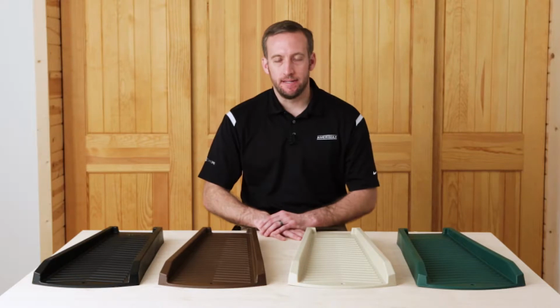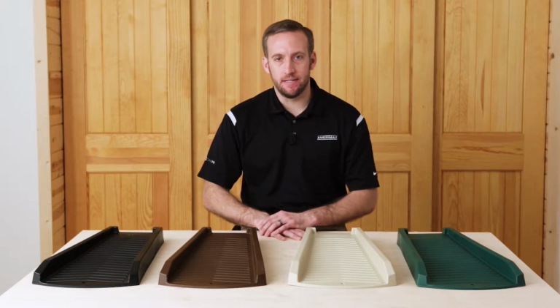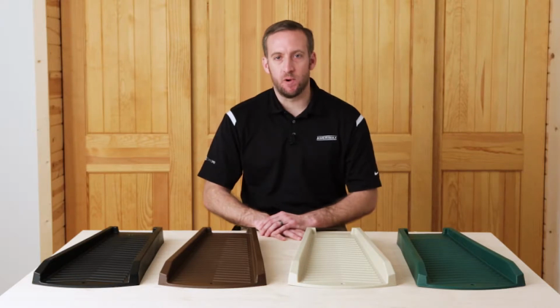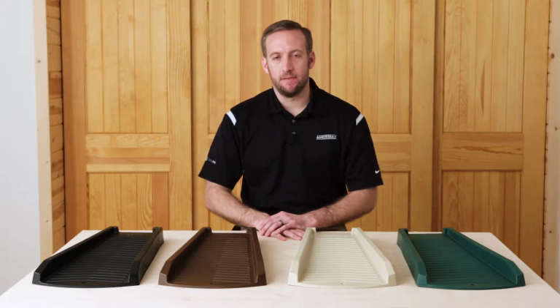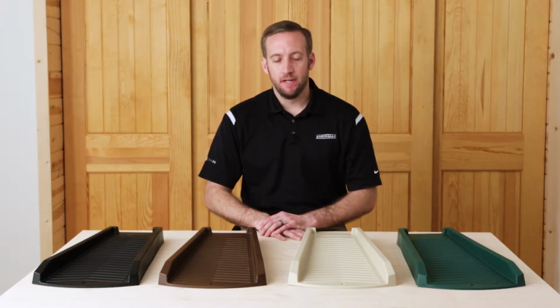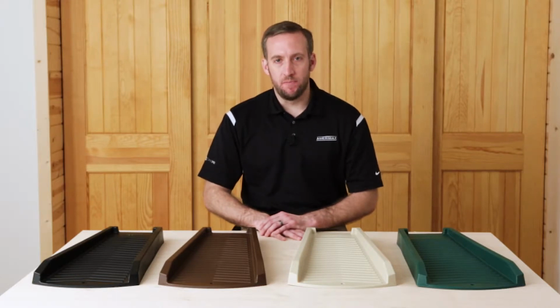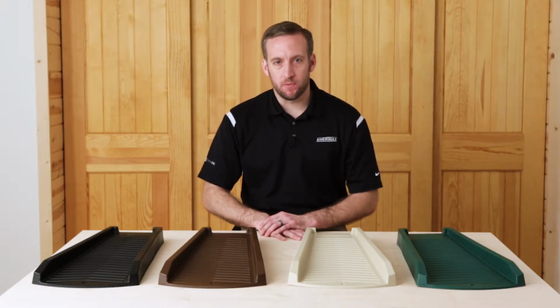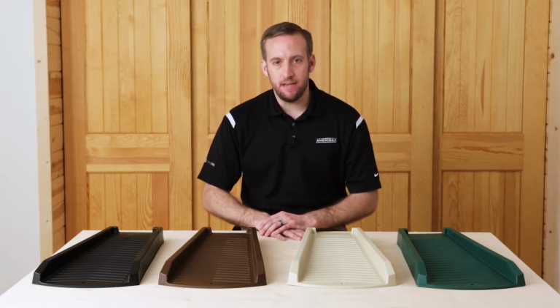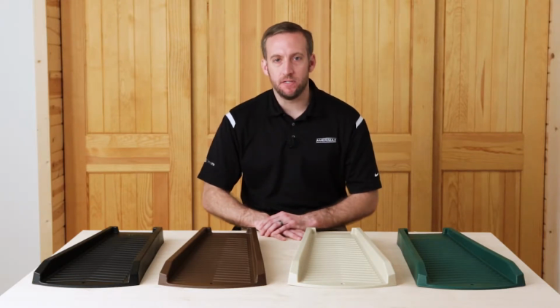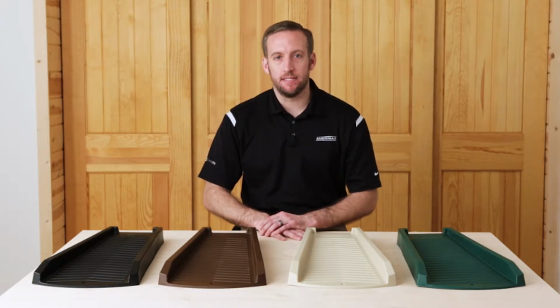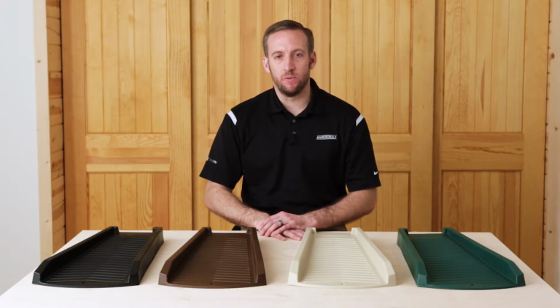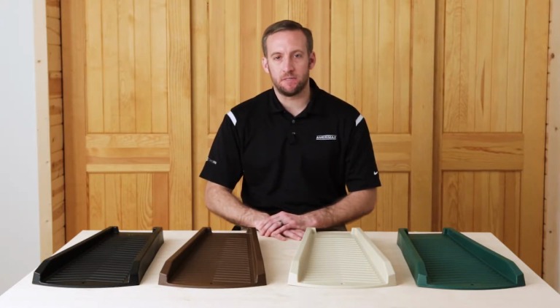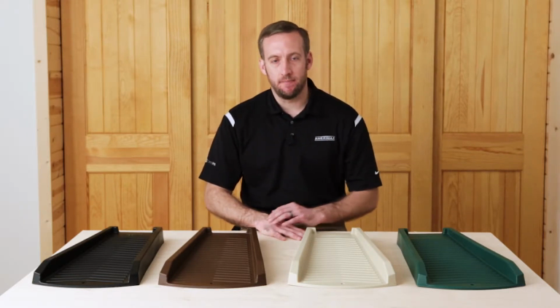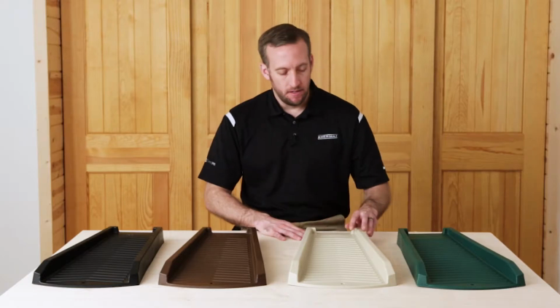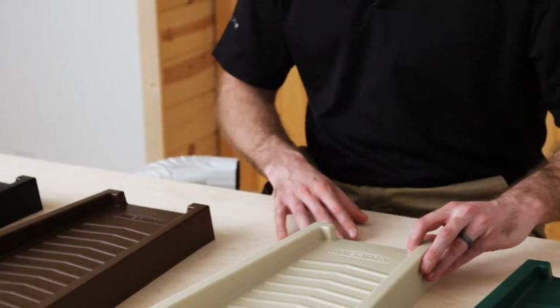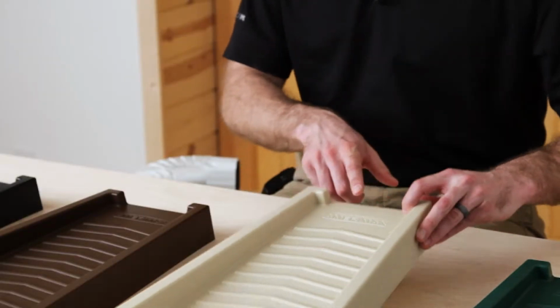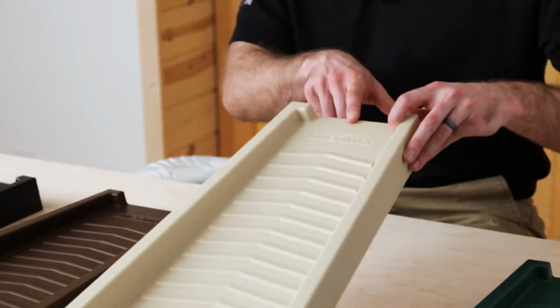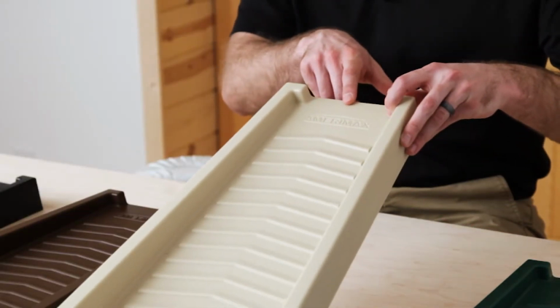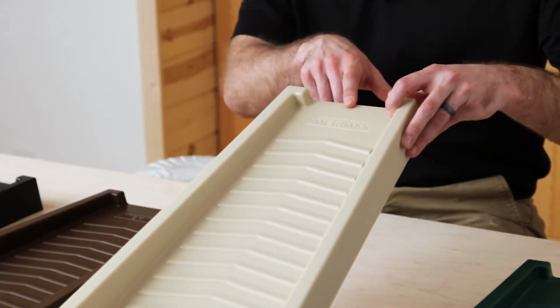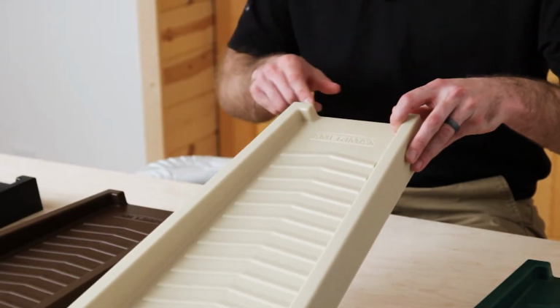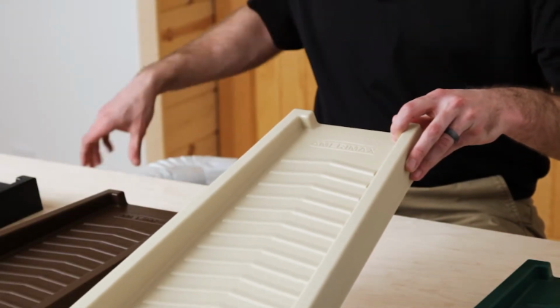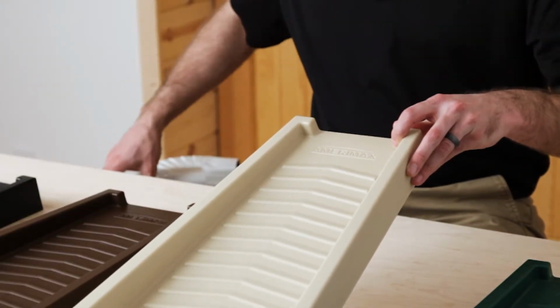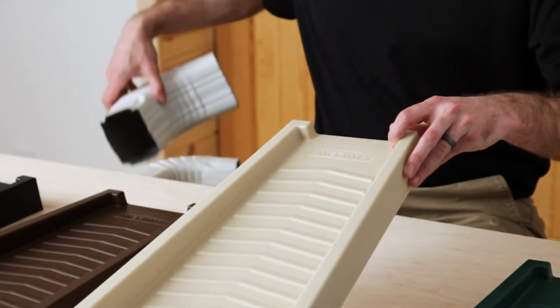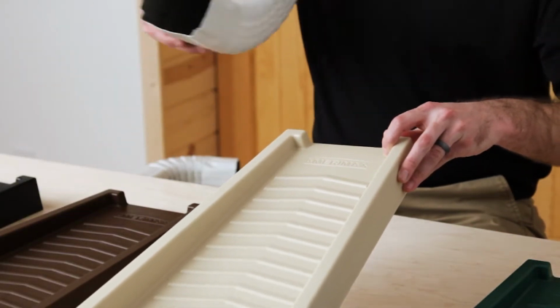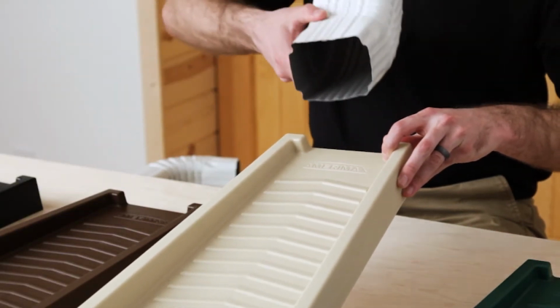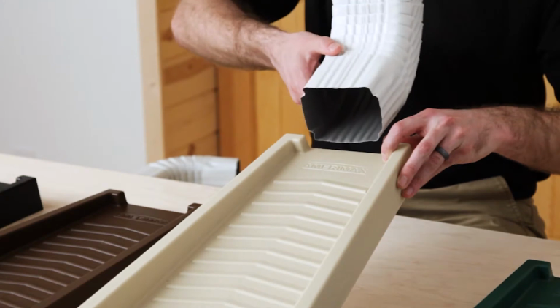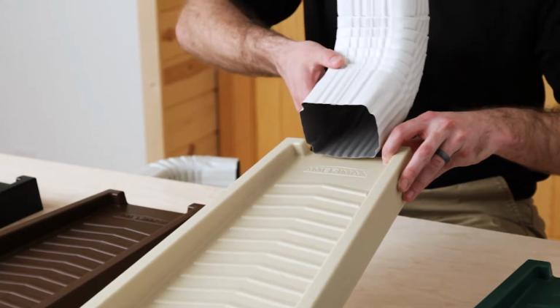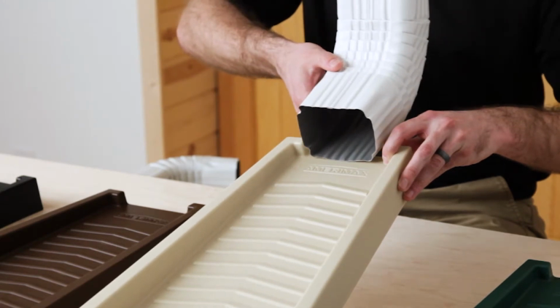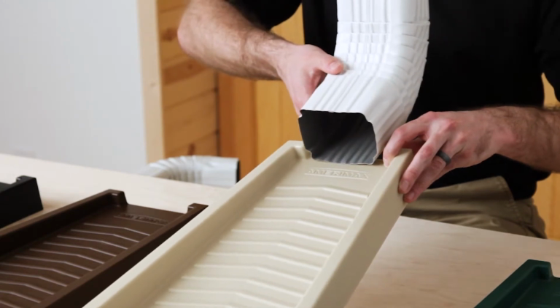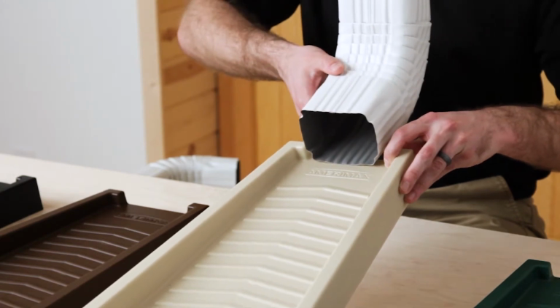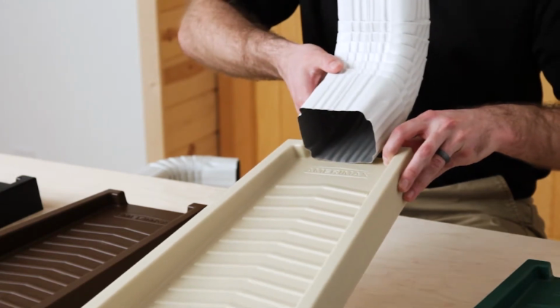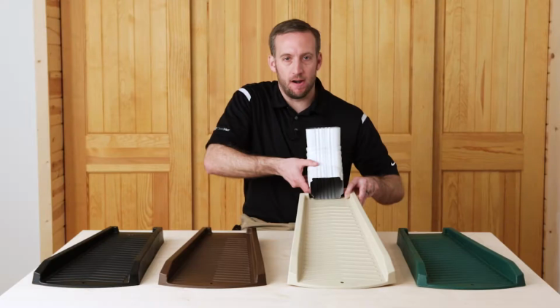Now let's get into the product. We've built three key feature sets into our new splash block. The first is this cutout in the back of the splash block. It's going to allow for the fitment of your downspout gutter elbow when it's low to the ground.